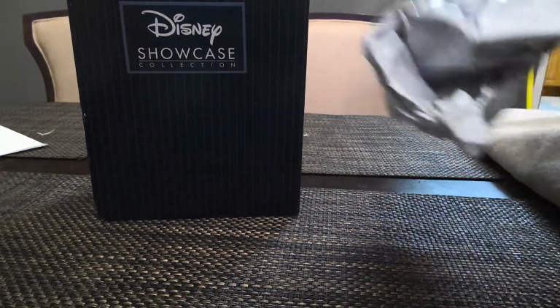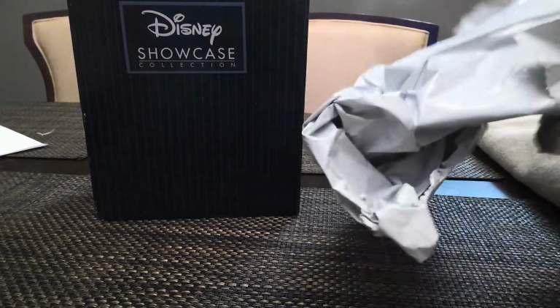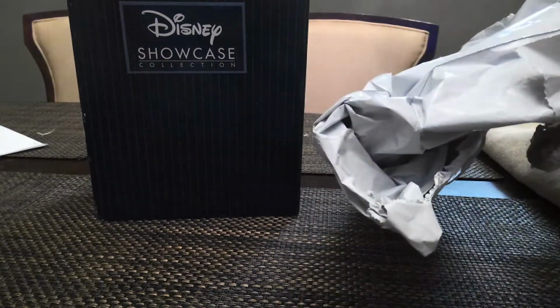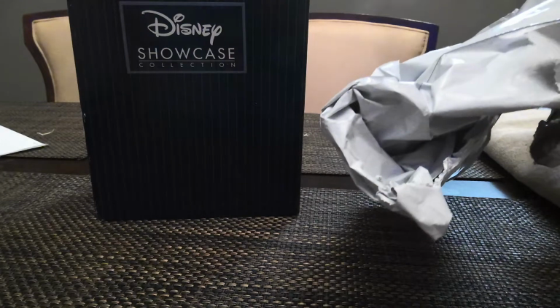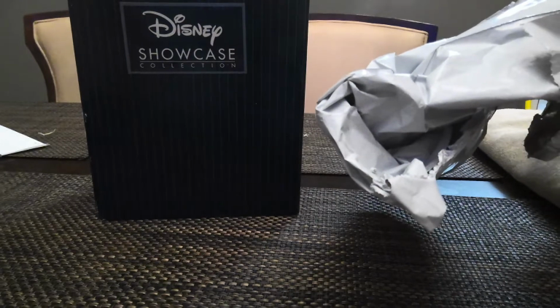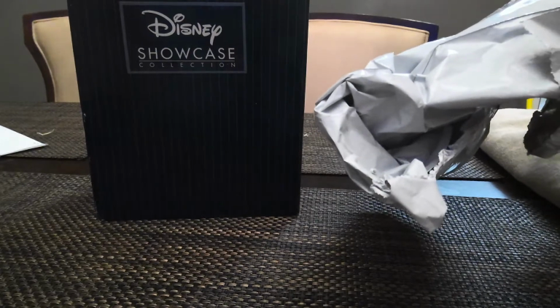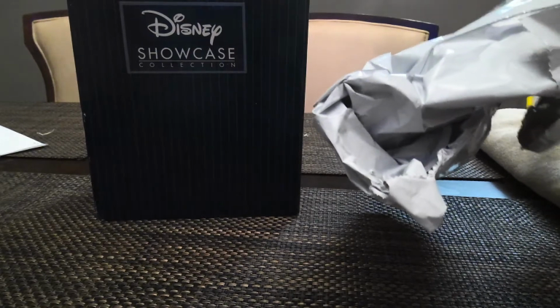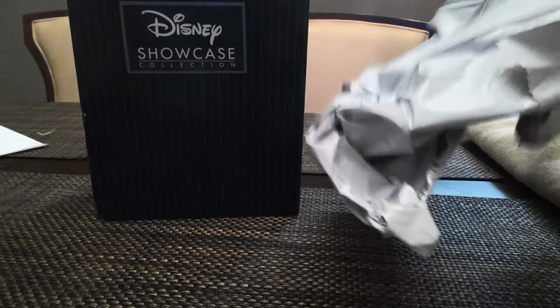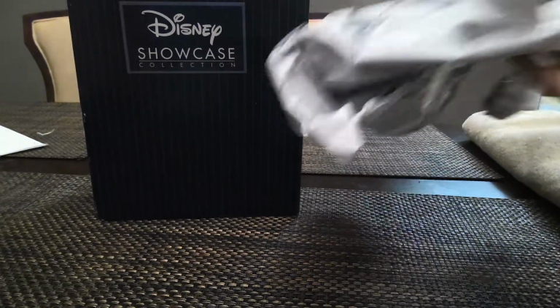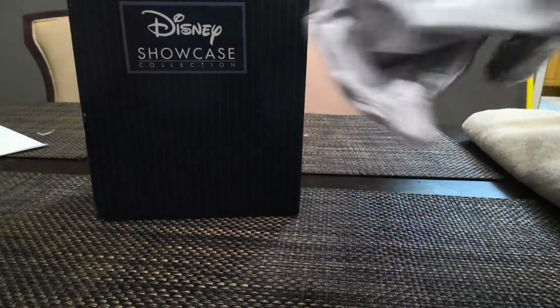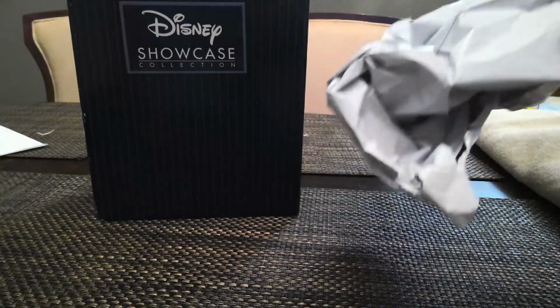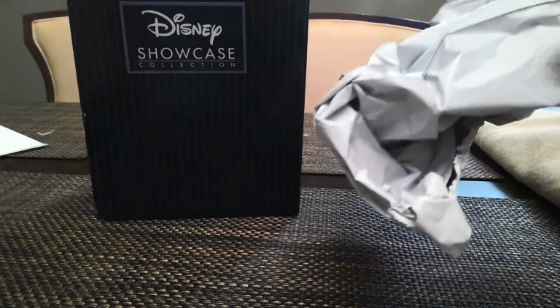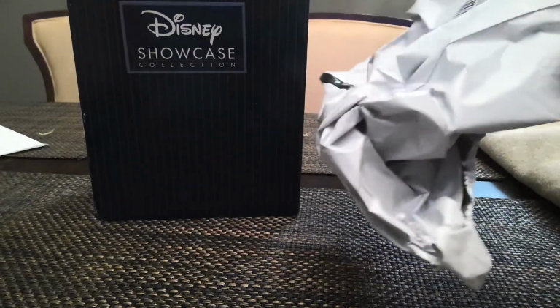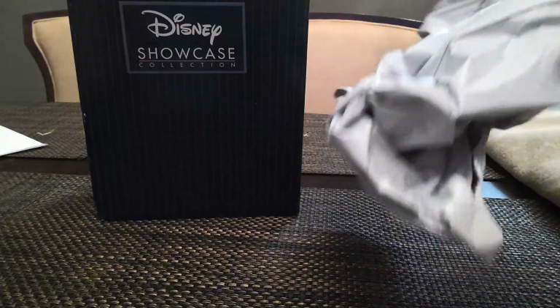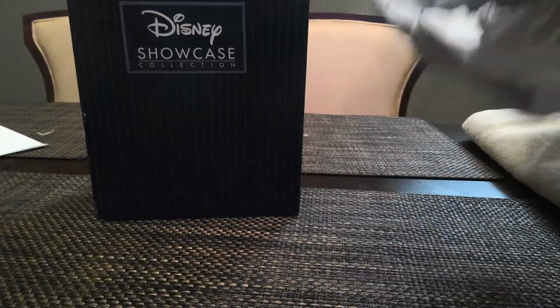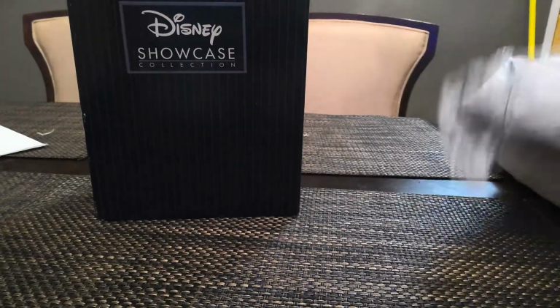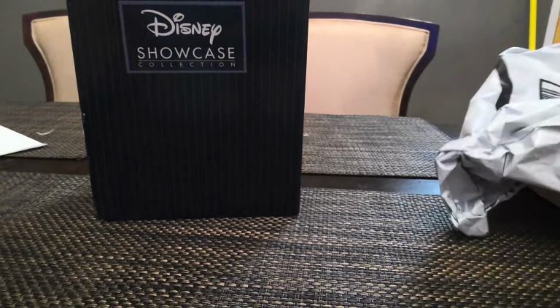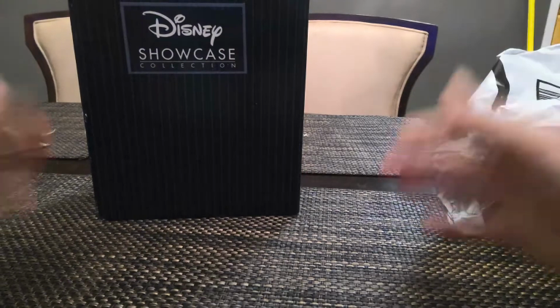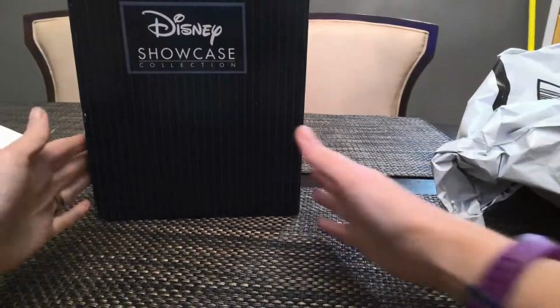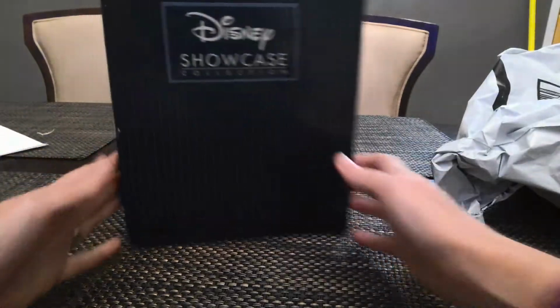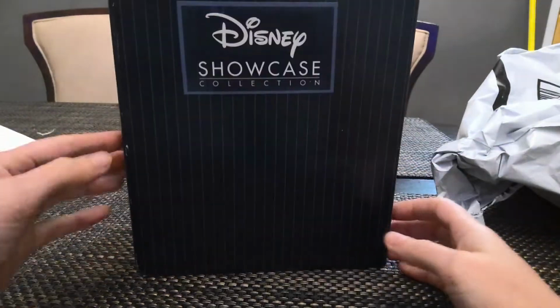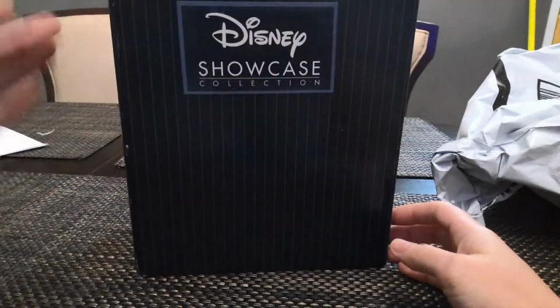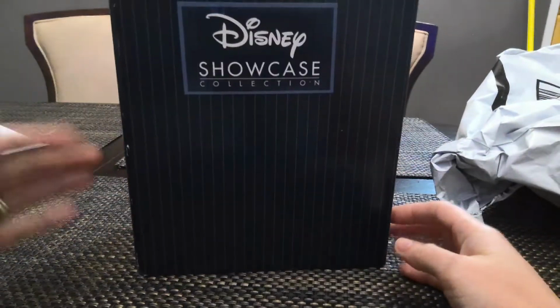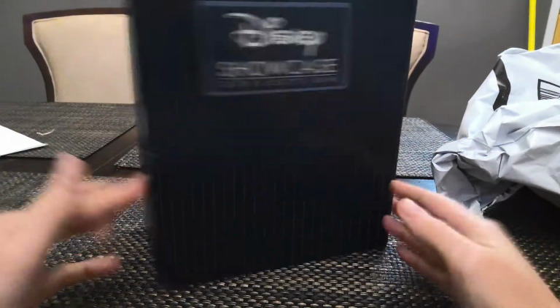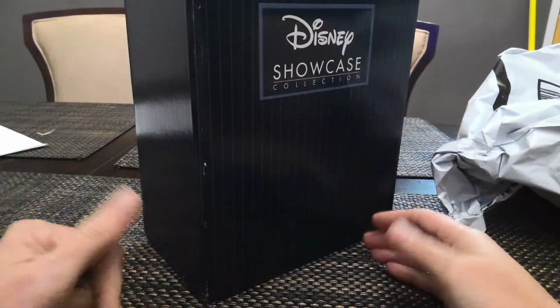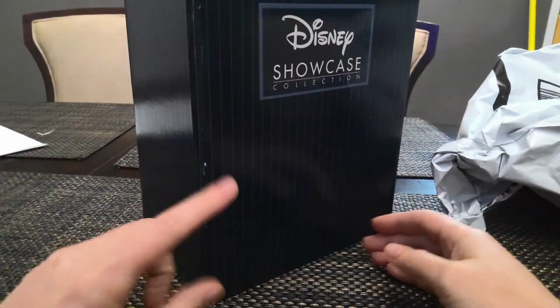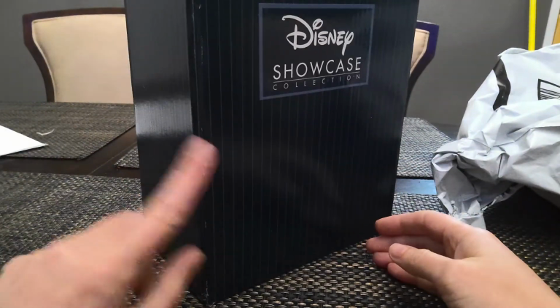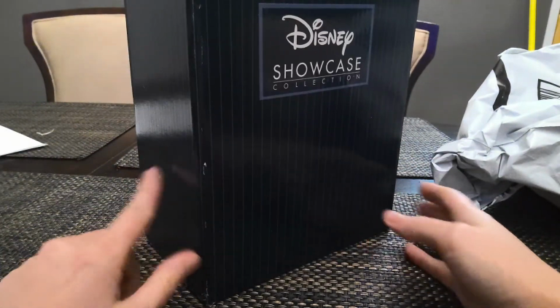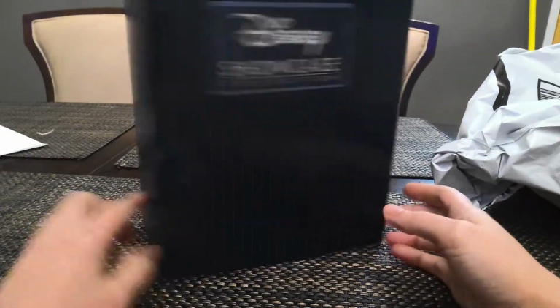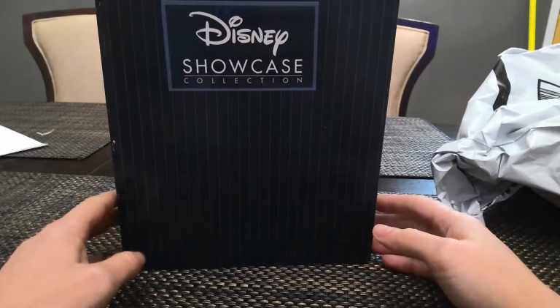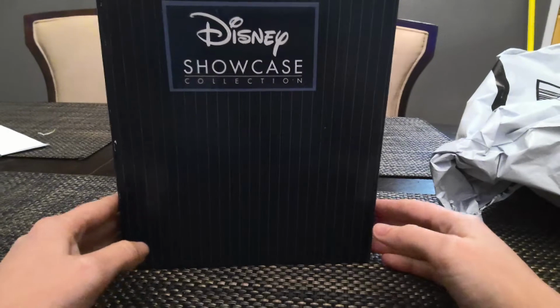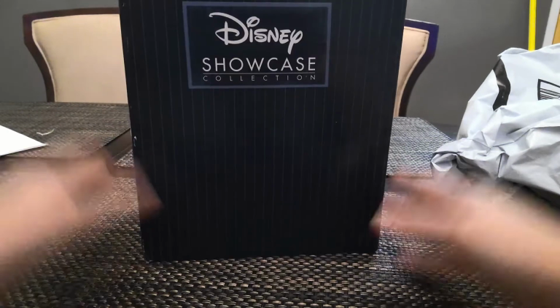Let's talk about how it just came in like this — it was literally just wrapped in that and that was it. That's how it was delivered. So that has me worried. You're not going to get a pristine box with that, but this is actually in pretty good shape considering.